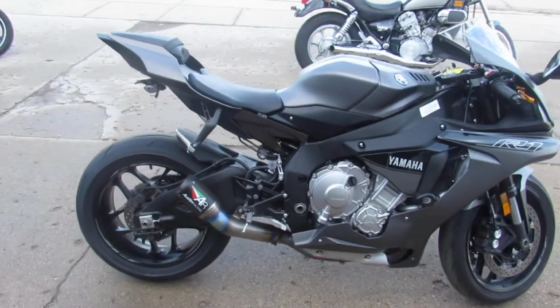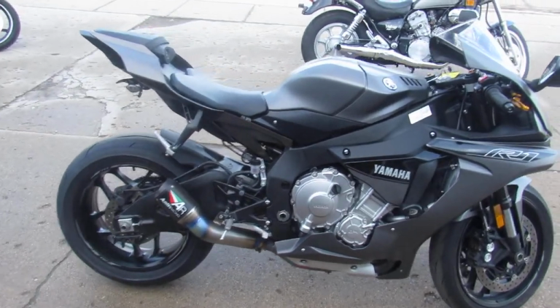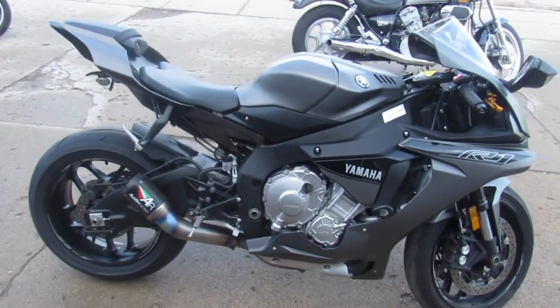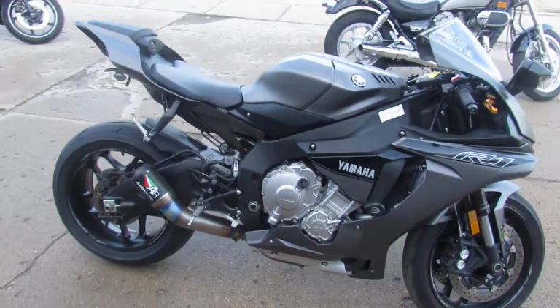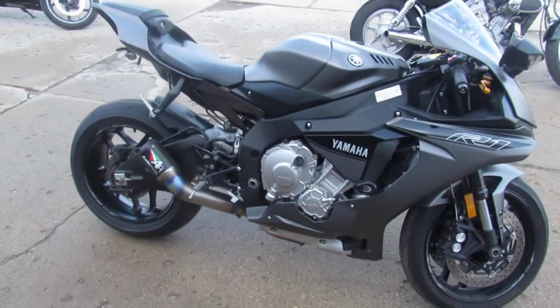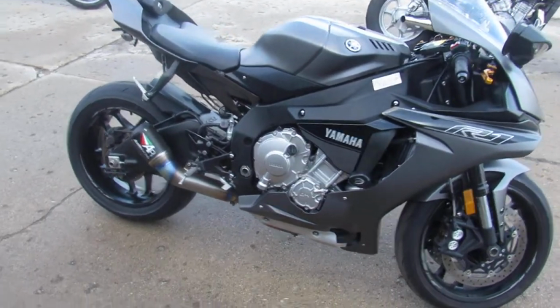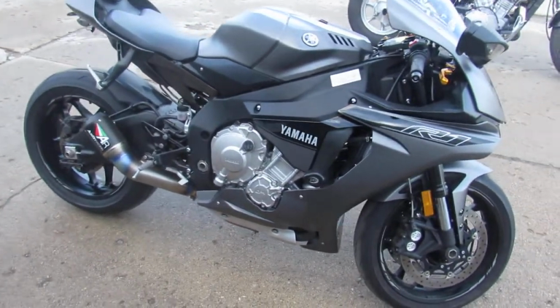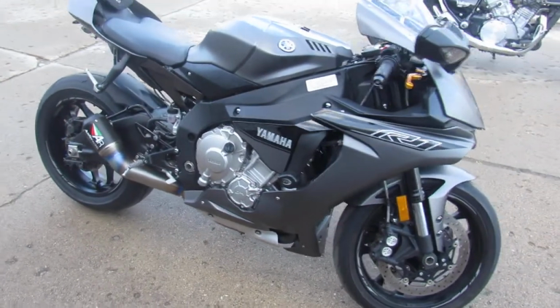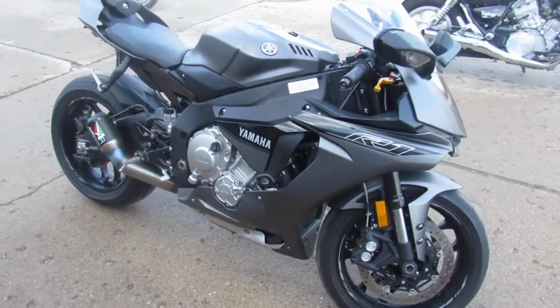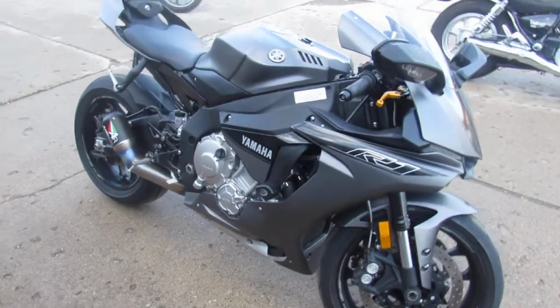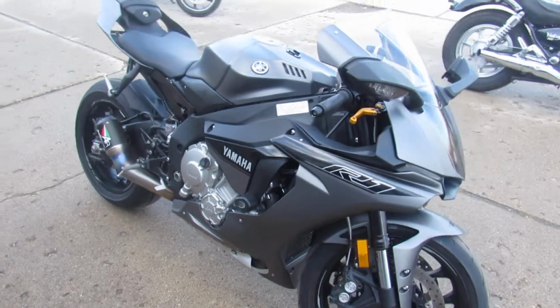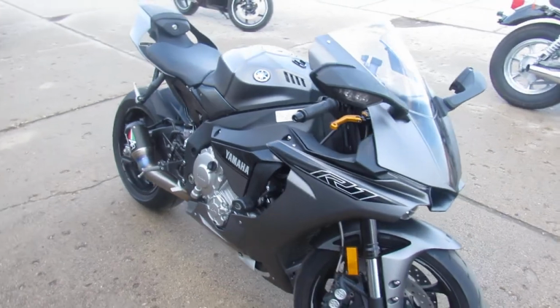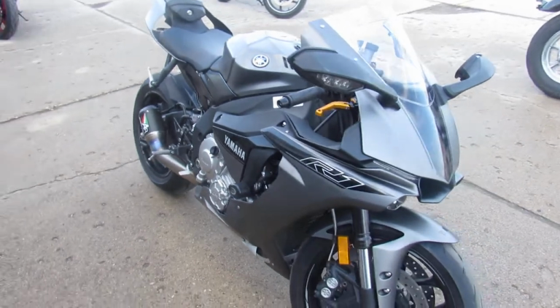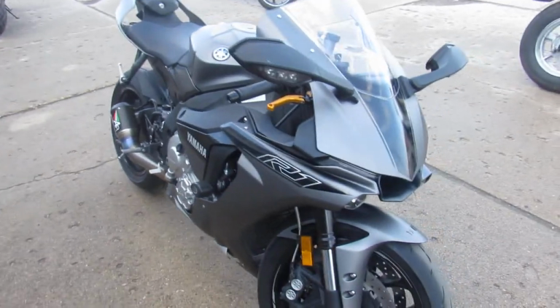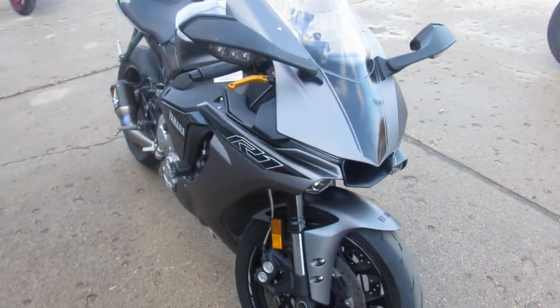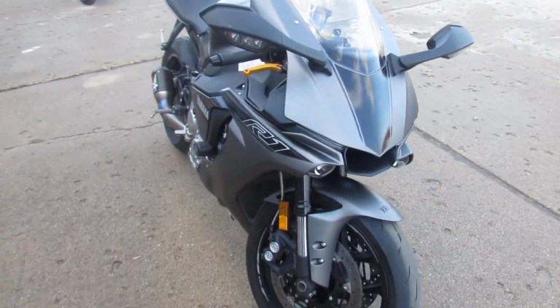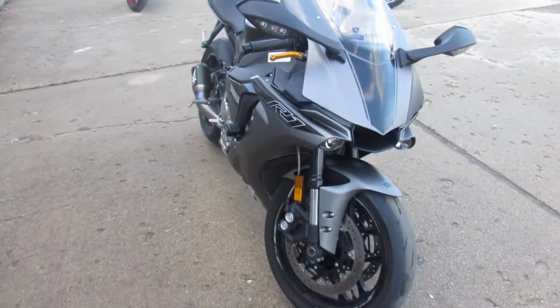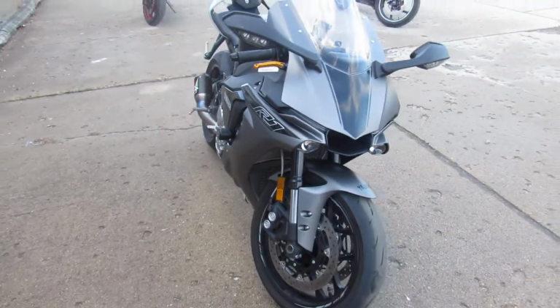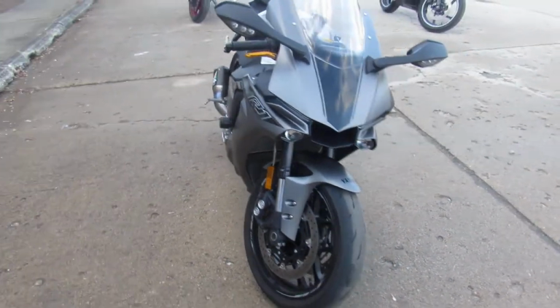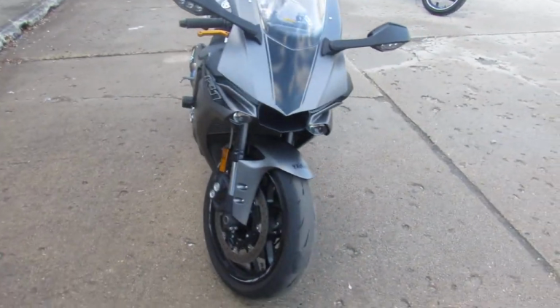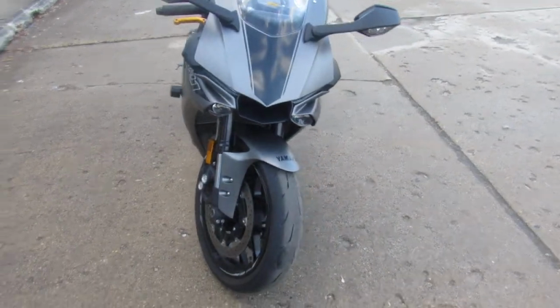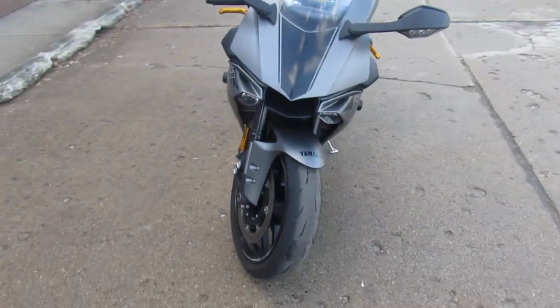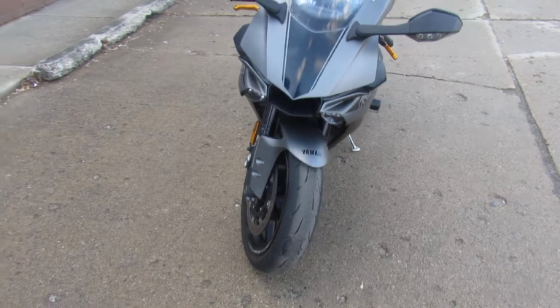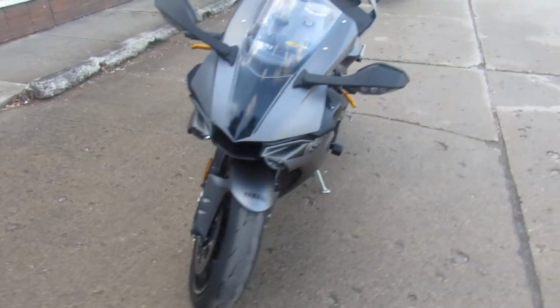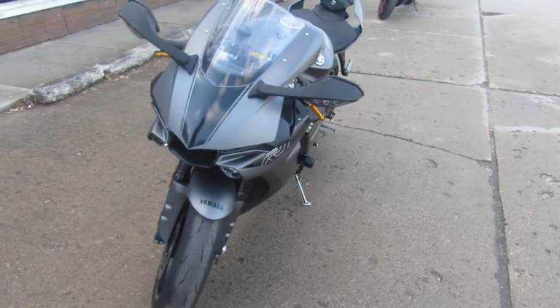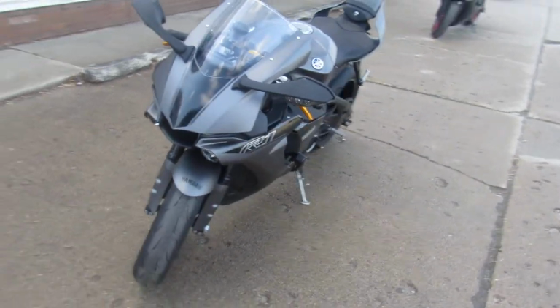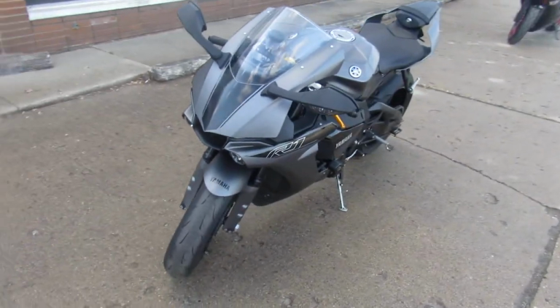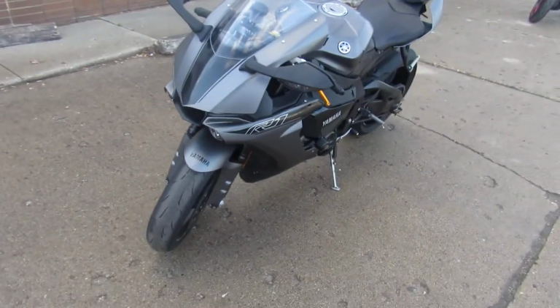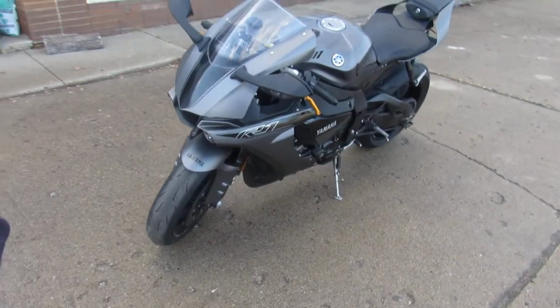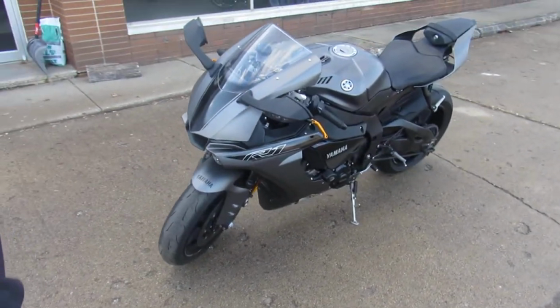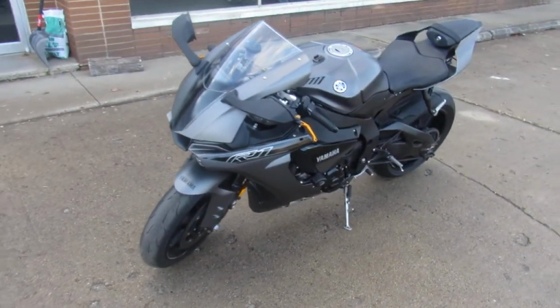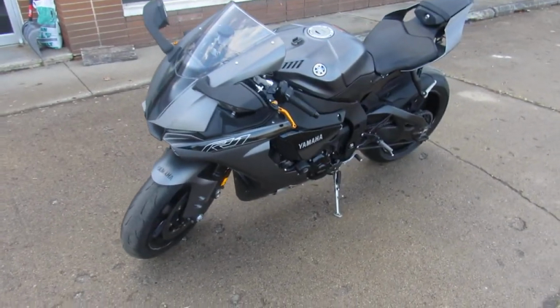As you guys know, these things are hard to get your hands on. It's all loaded up — CRG levers, RNG frame sliders, fender eliminator kit, Austin Racing carbon fiber shorty exhaust. This thing is done up right. There's a ton of money put into these aftermarket parts.